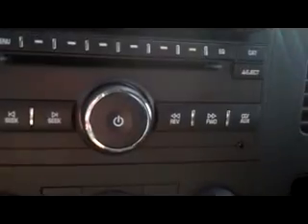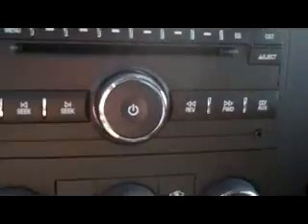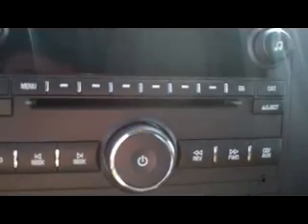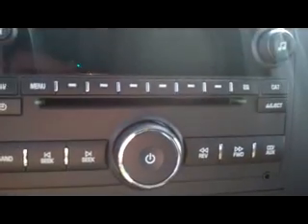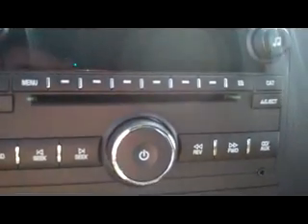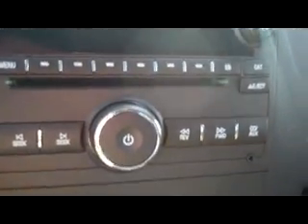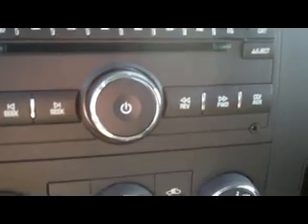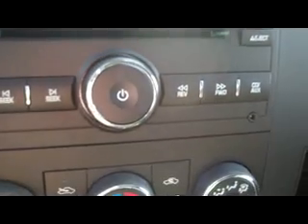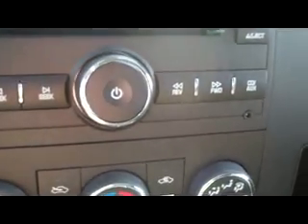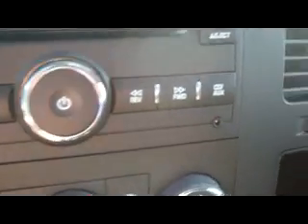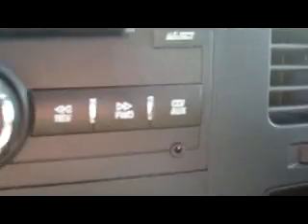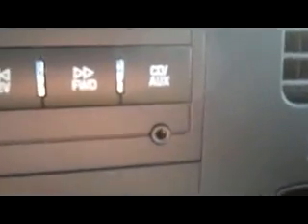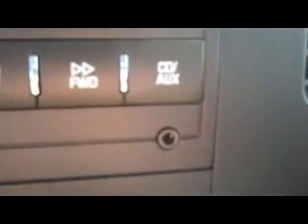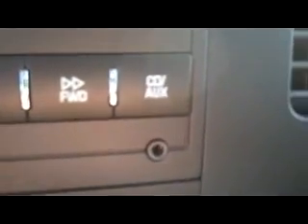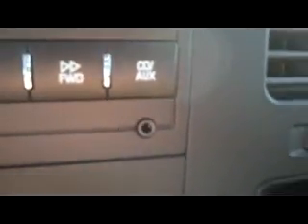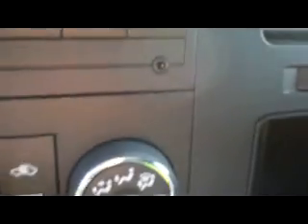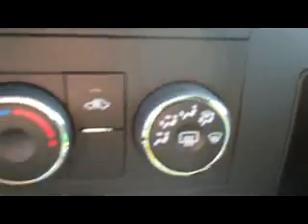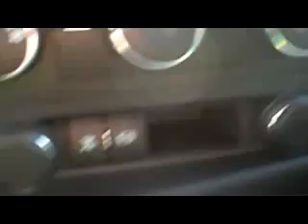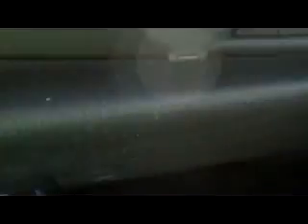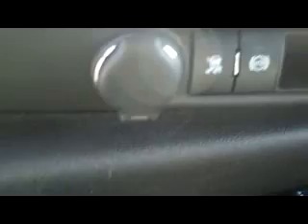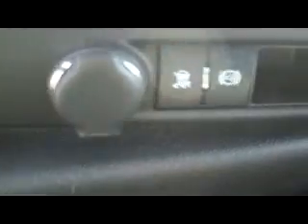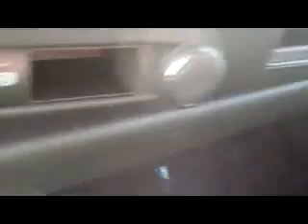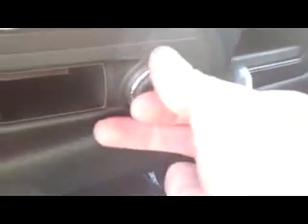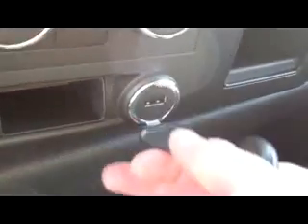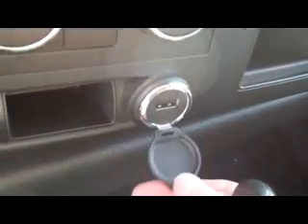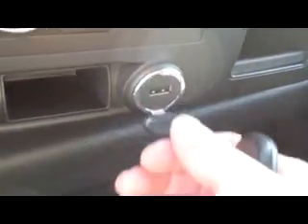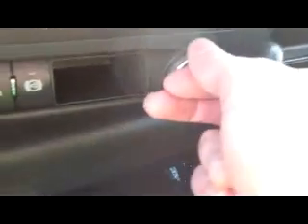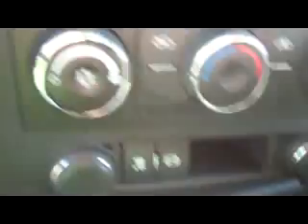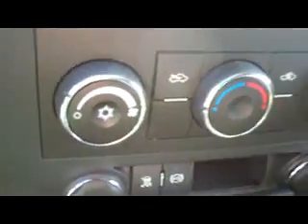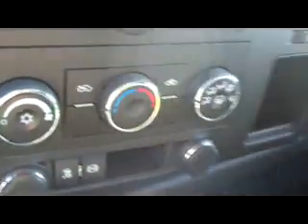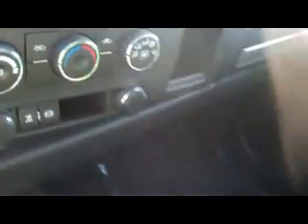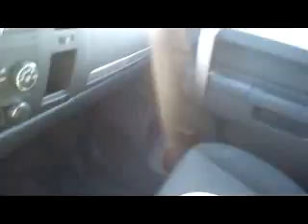Here is your stereo. We've got the CD player, AM, FM, all that good stuff. Also got the plug-in there for your iPod as well. We've got a couple of charging stations down here — there's a USB port, air conditioning, all that good stuff.